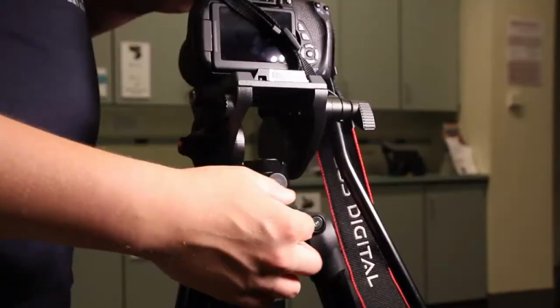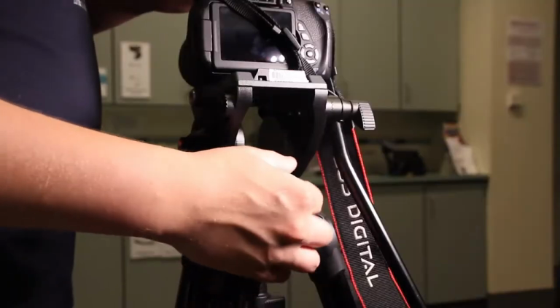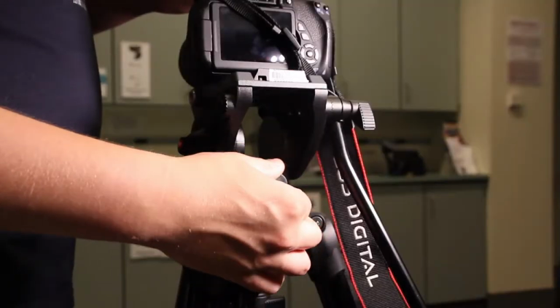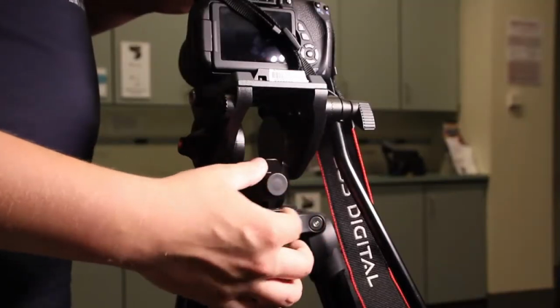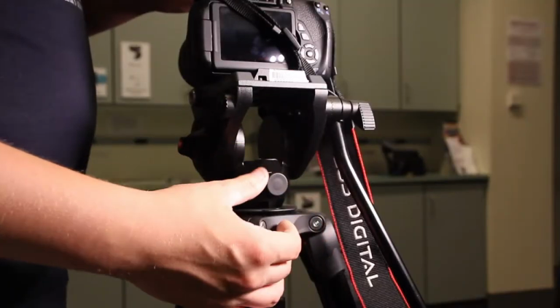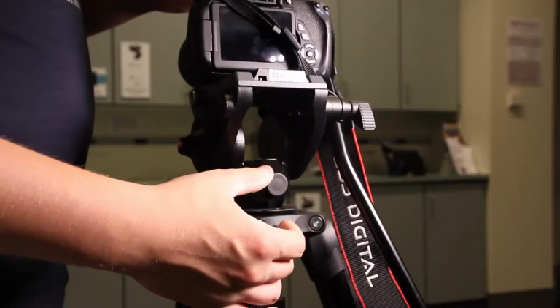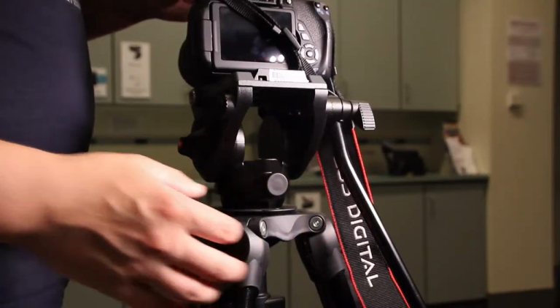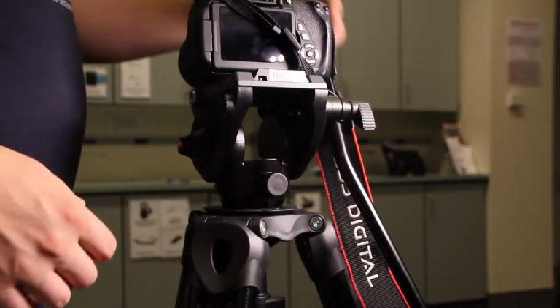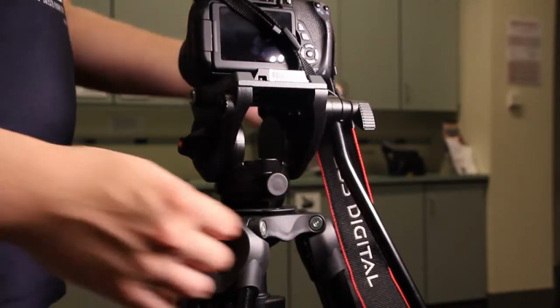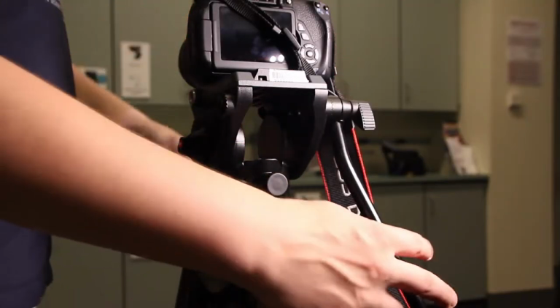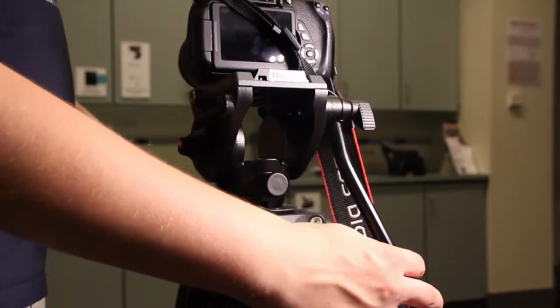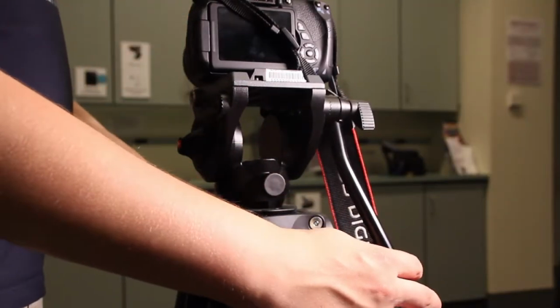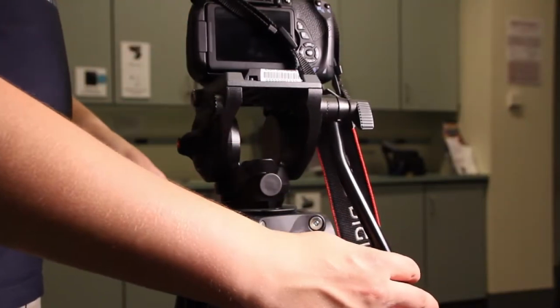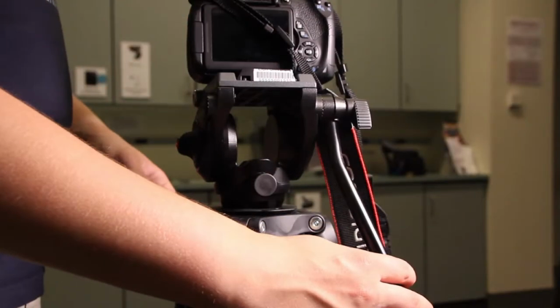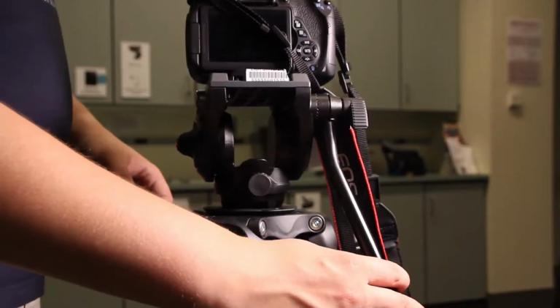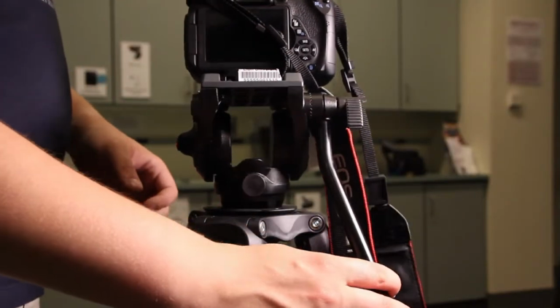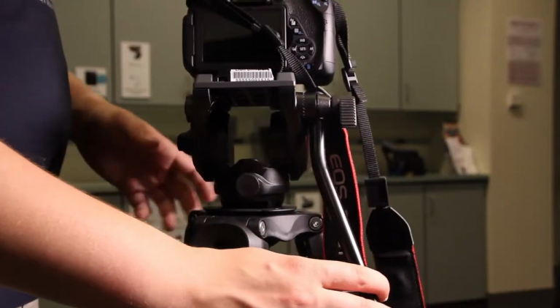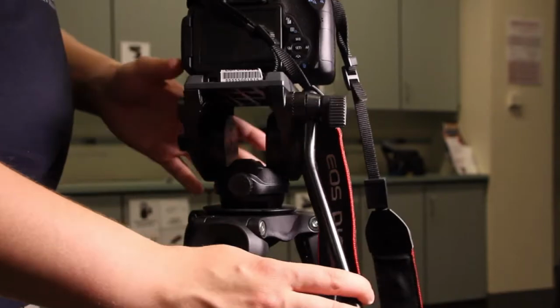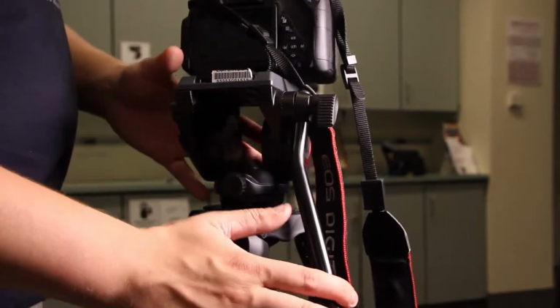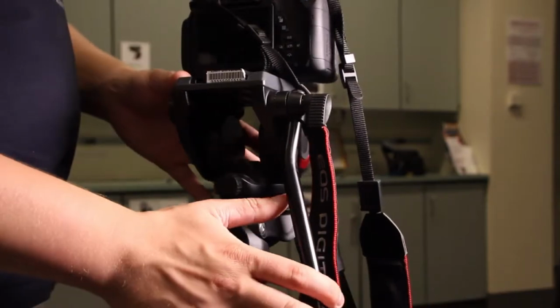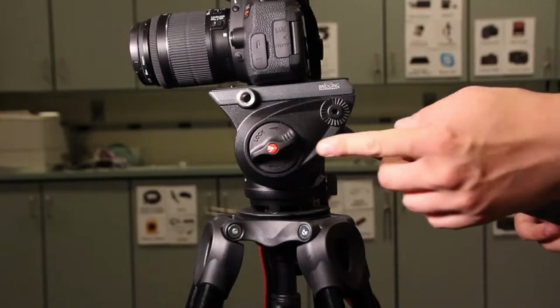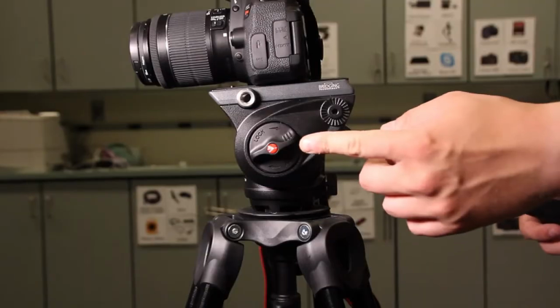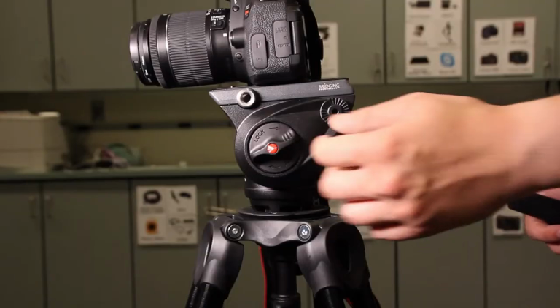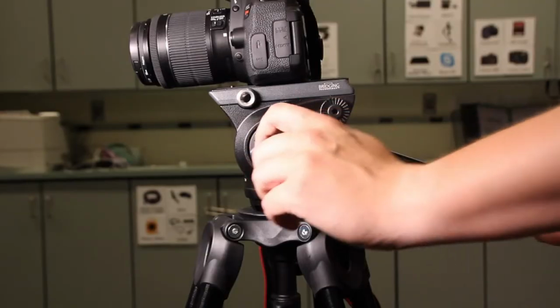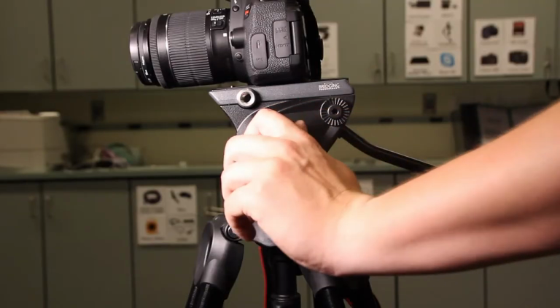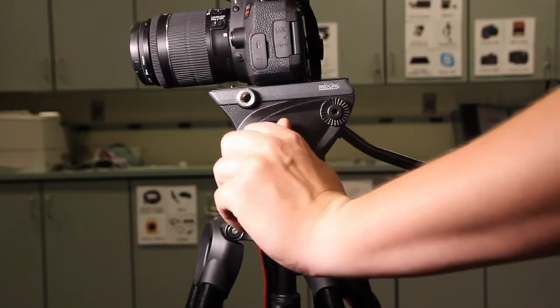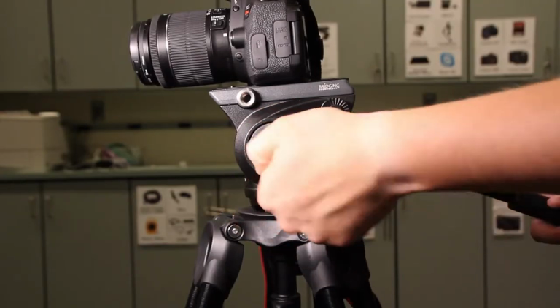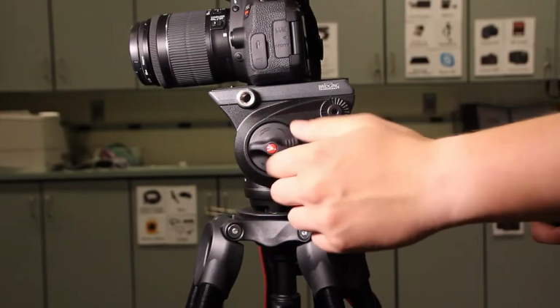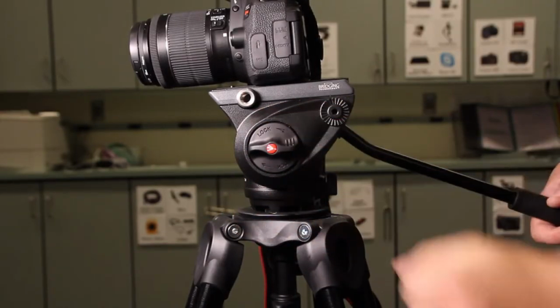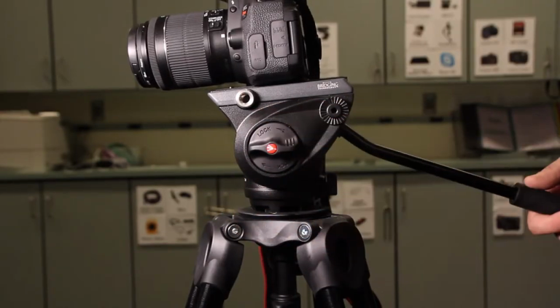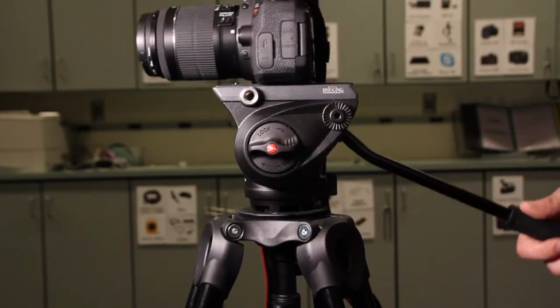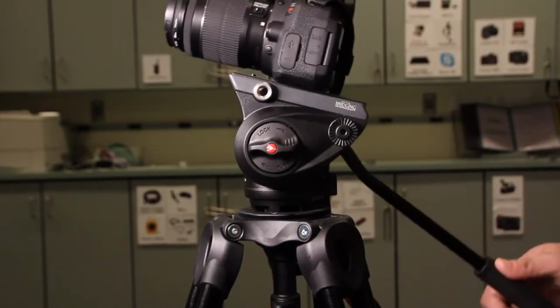To move the camera side to side, unscrew the small dial and then move it side to side. To move the camera up and down, undo the larger dial on the side of the head.